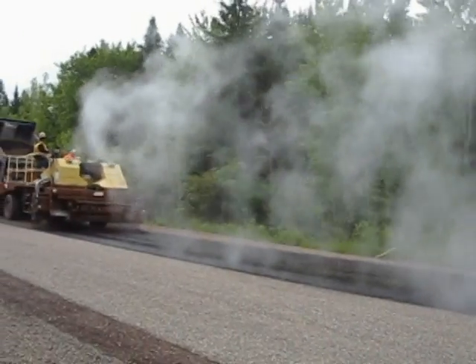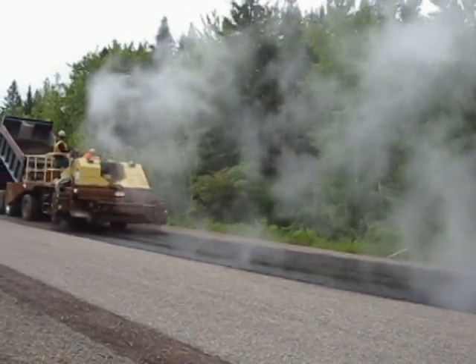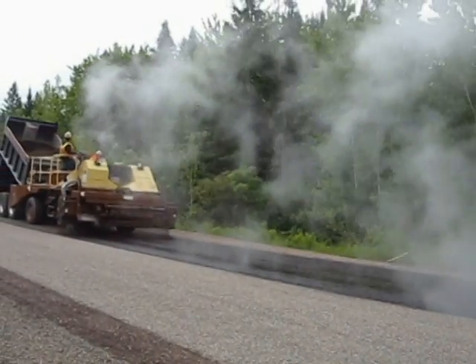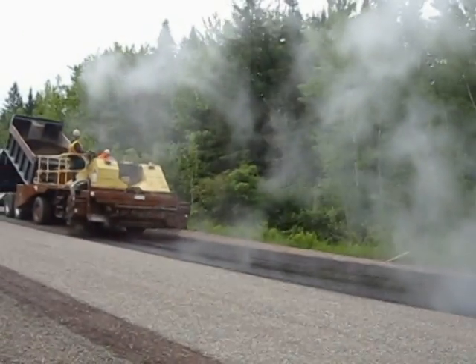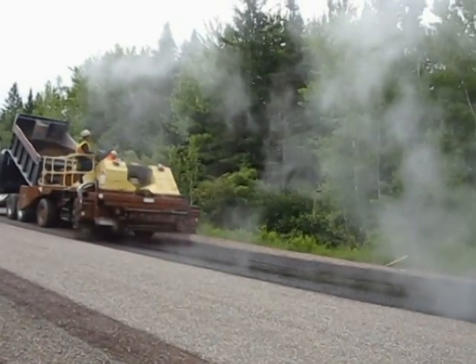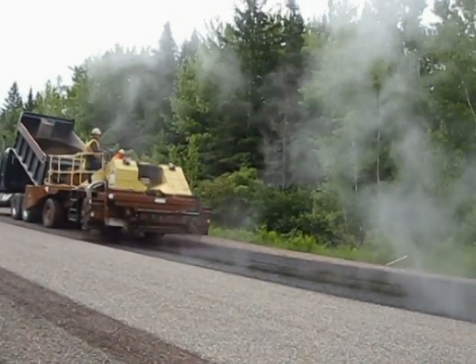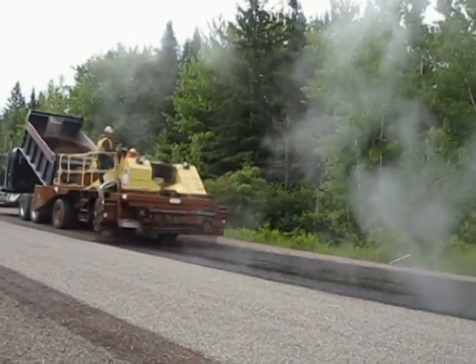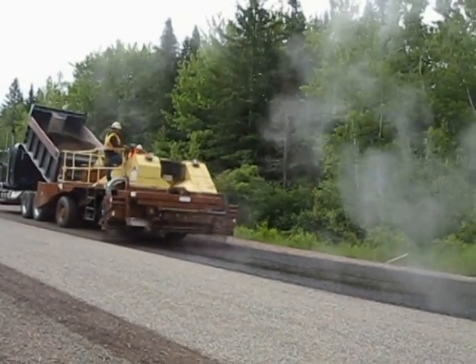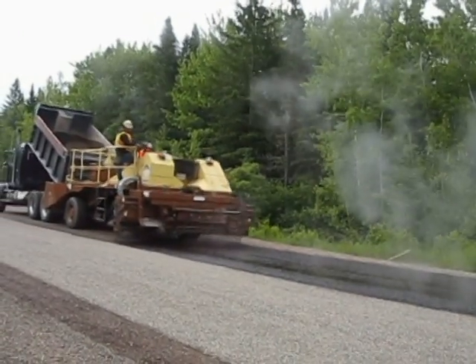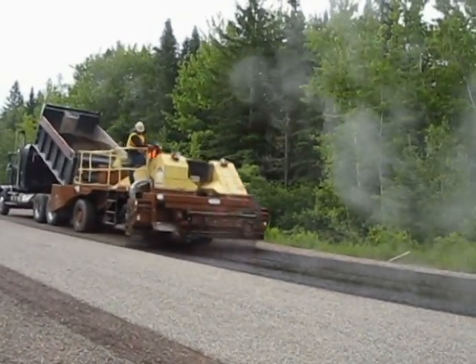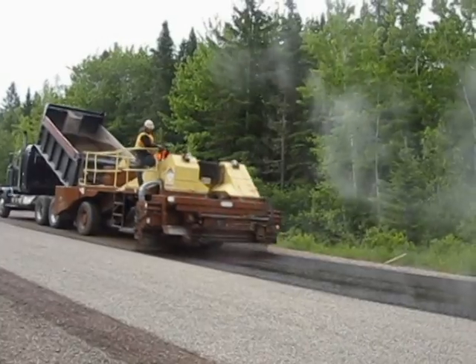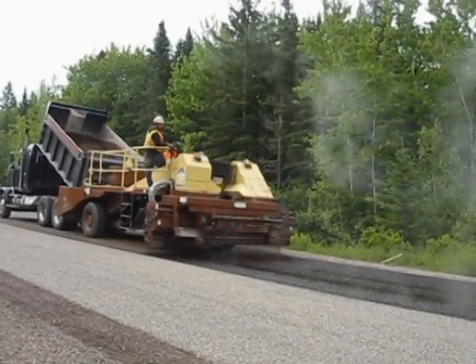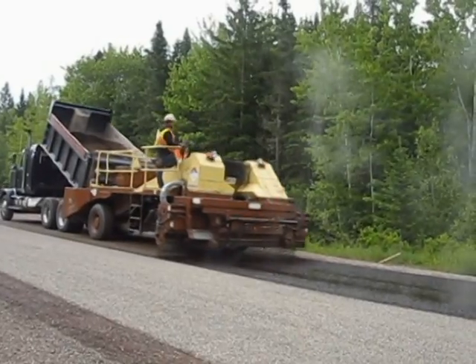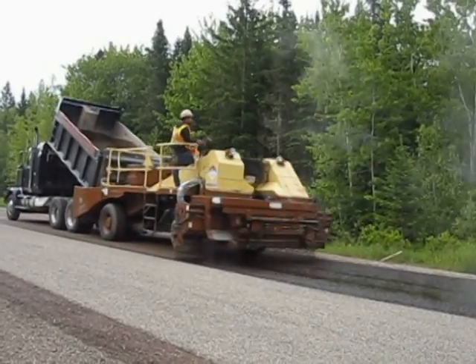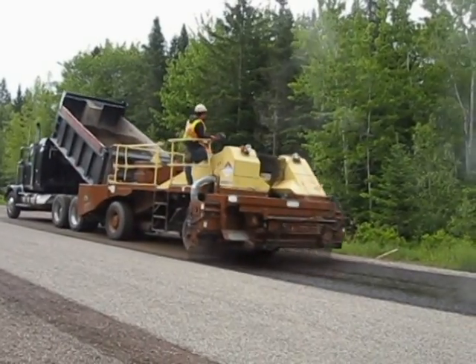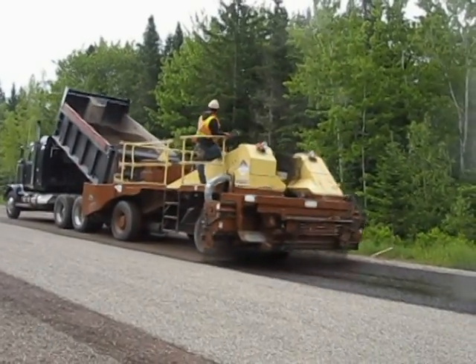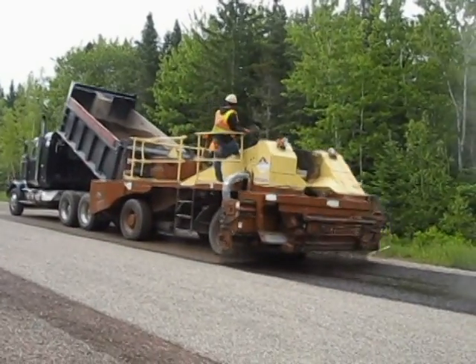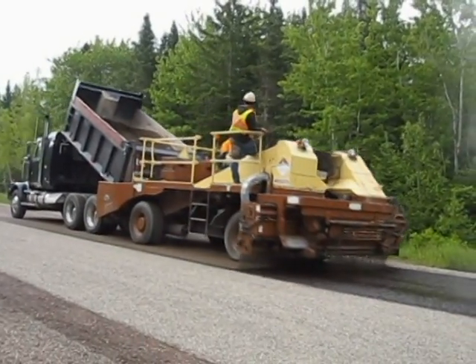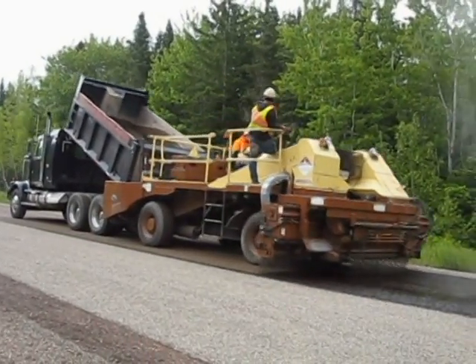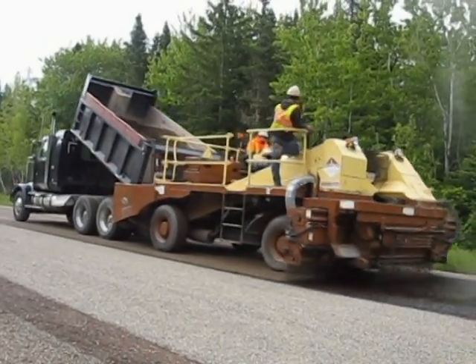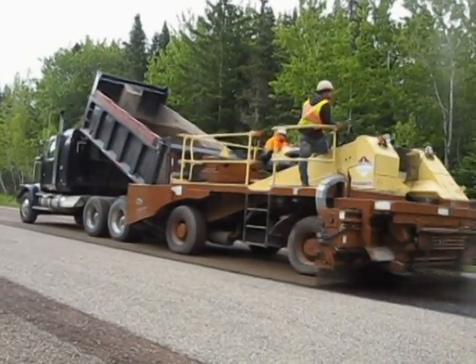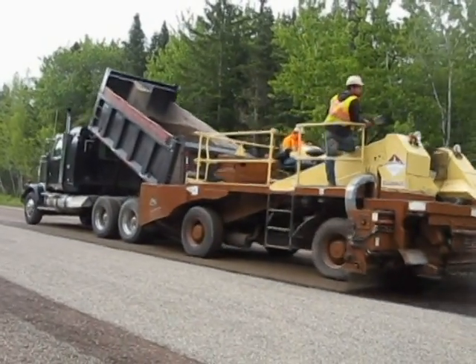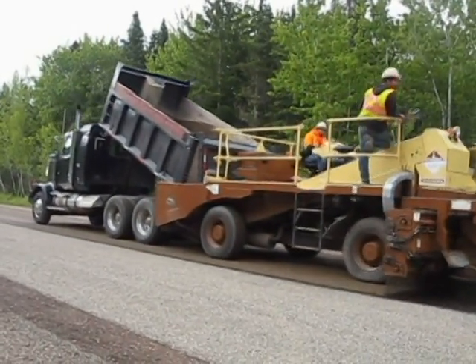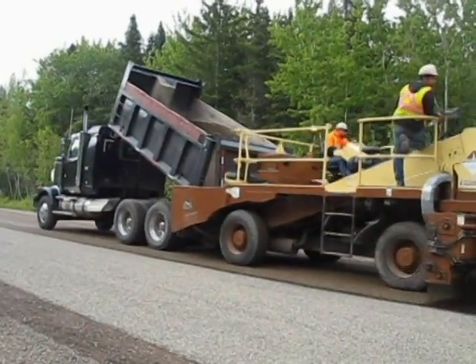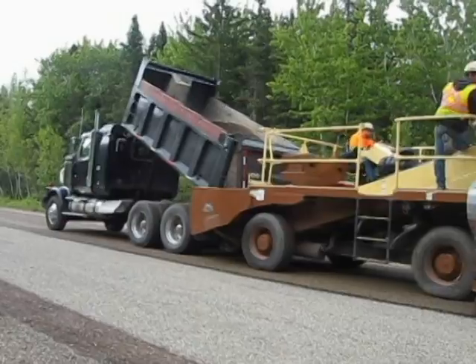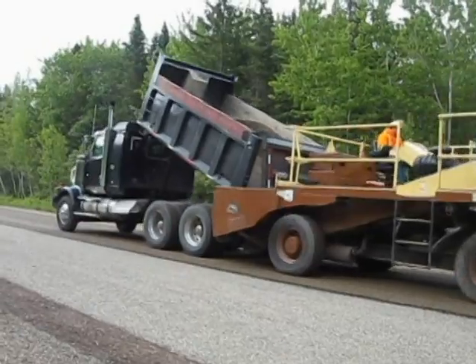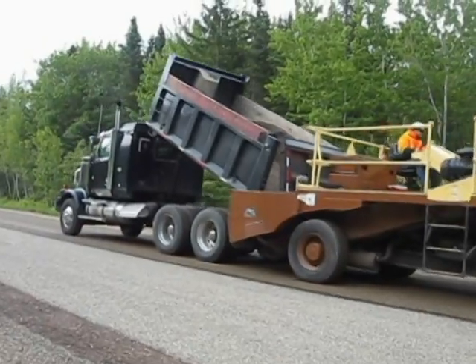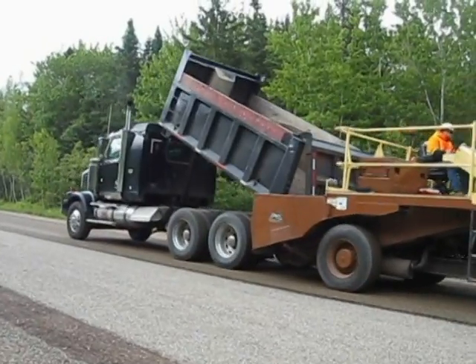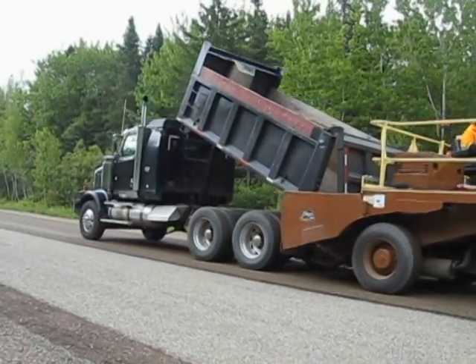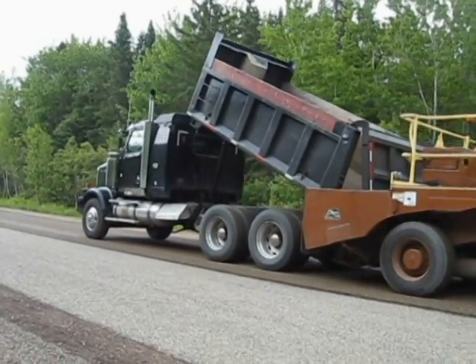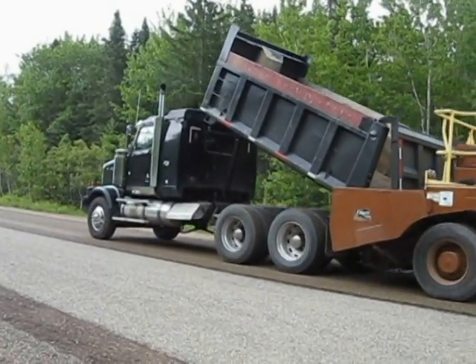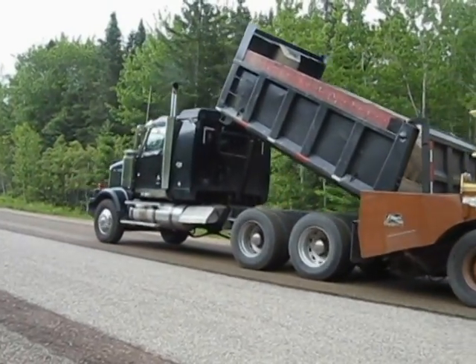Coming along behind, we've got the chip seal spreader, and it's spreading a layer of rock chips — half-inch chips in this situation — on the road. It's being trailed here by a tandem gravel truck.